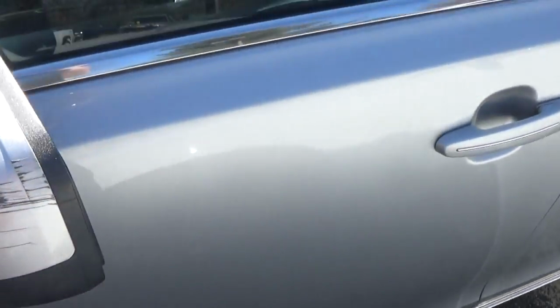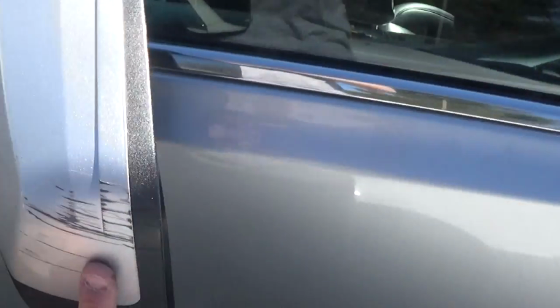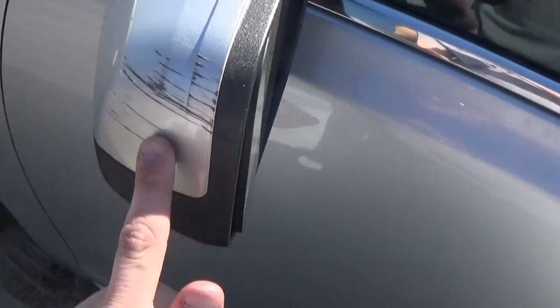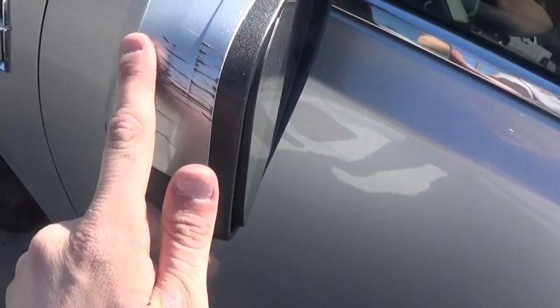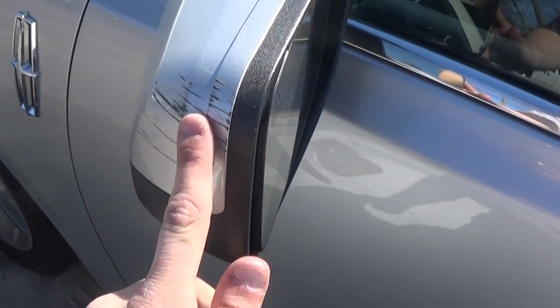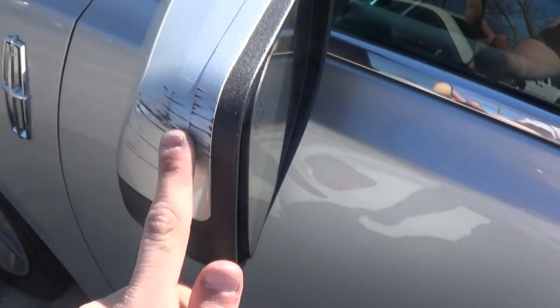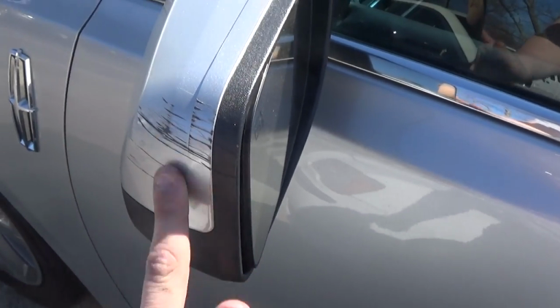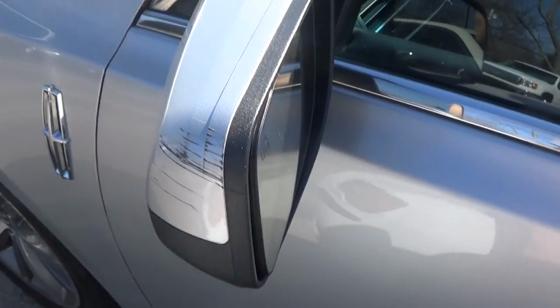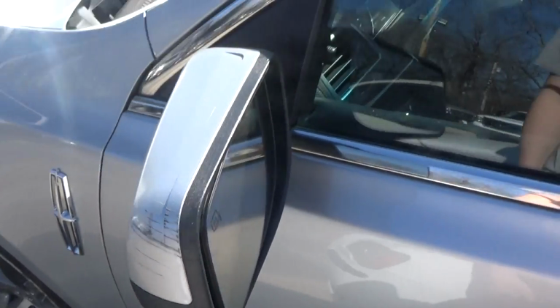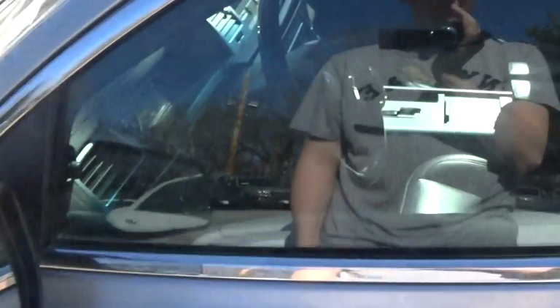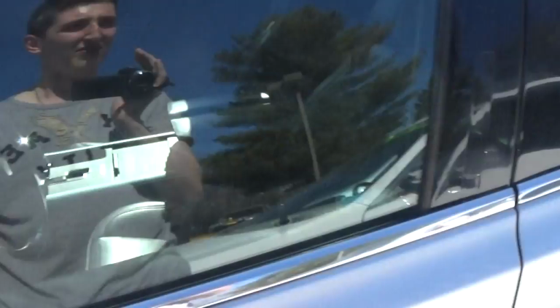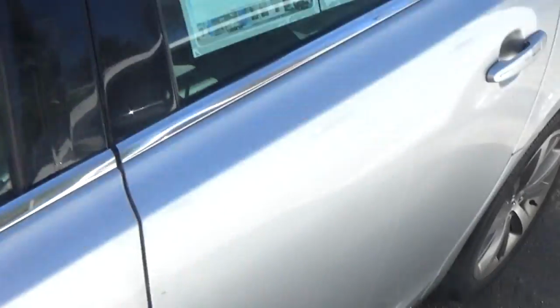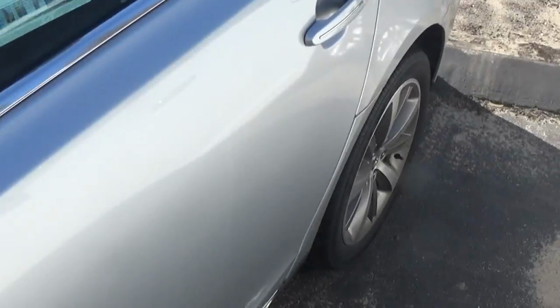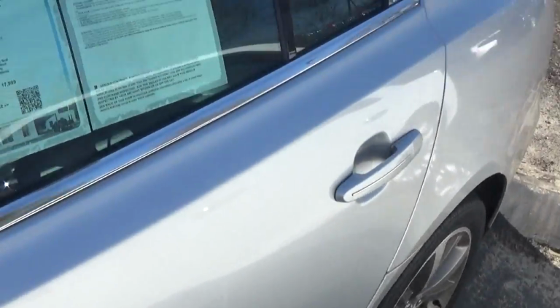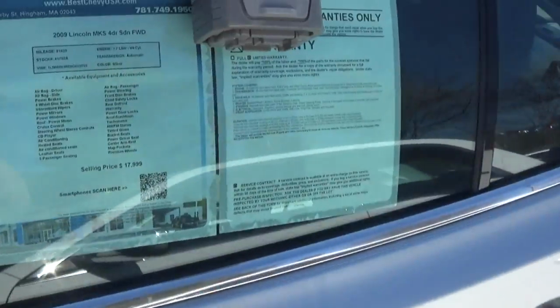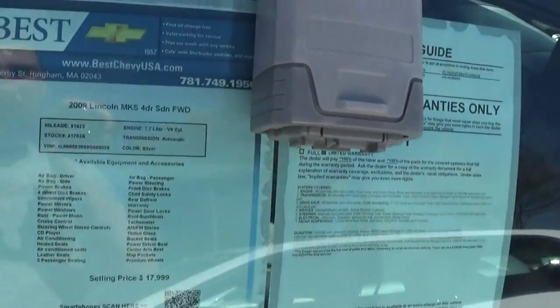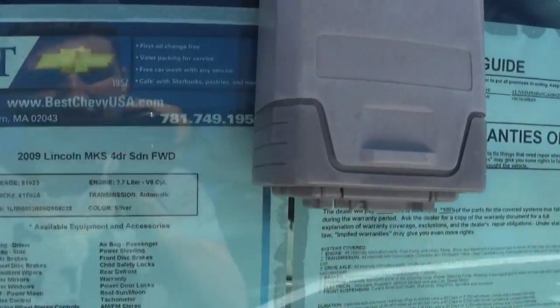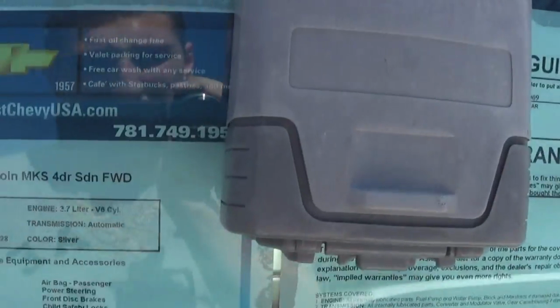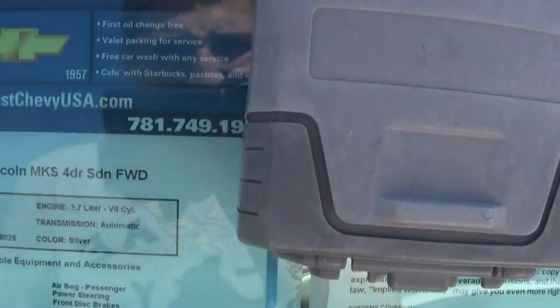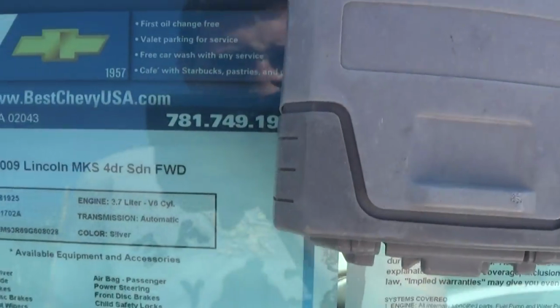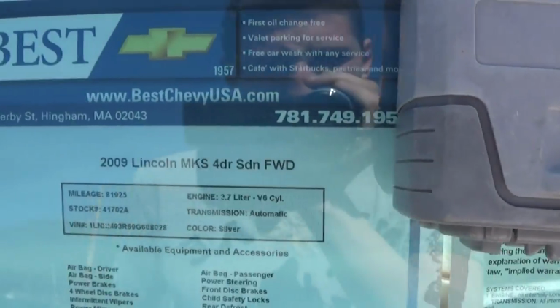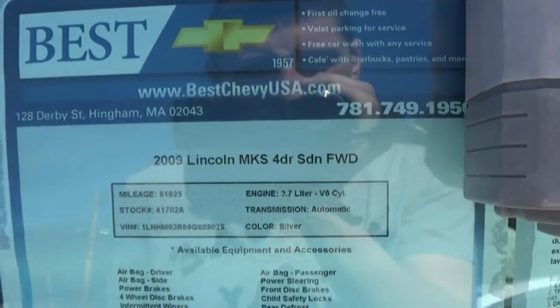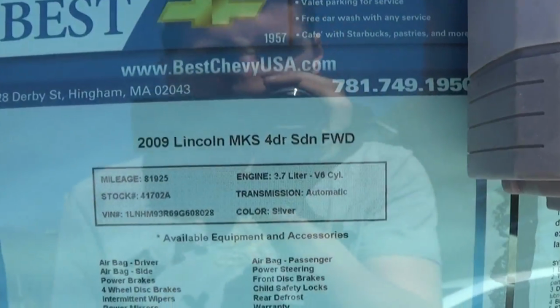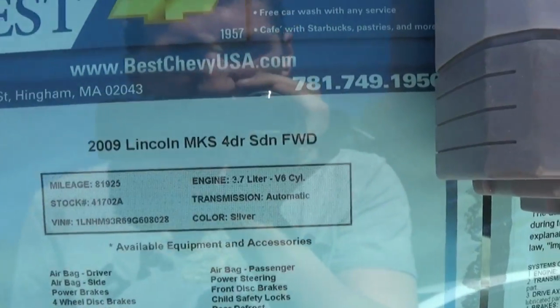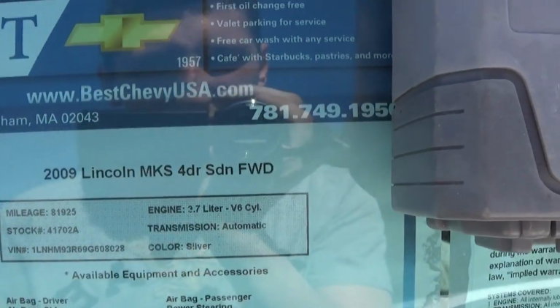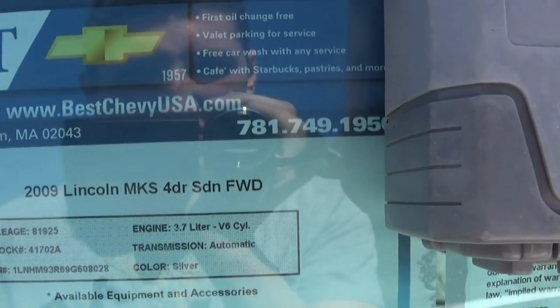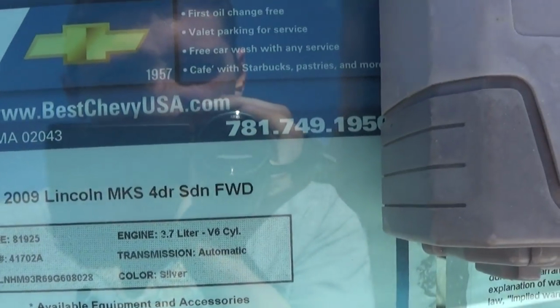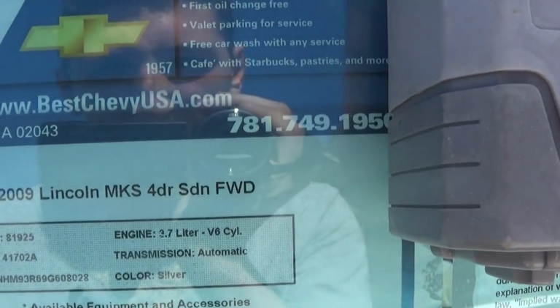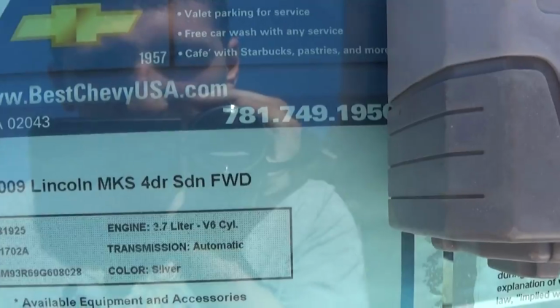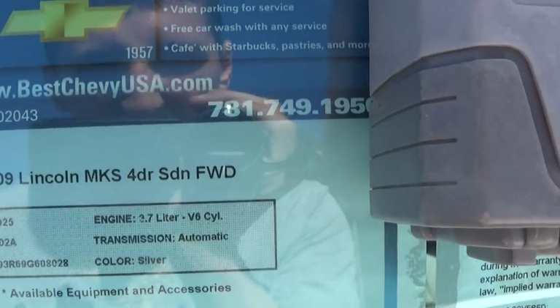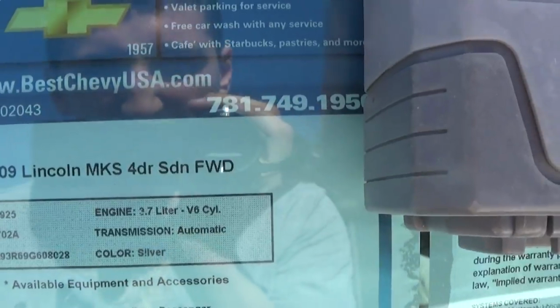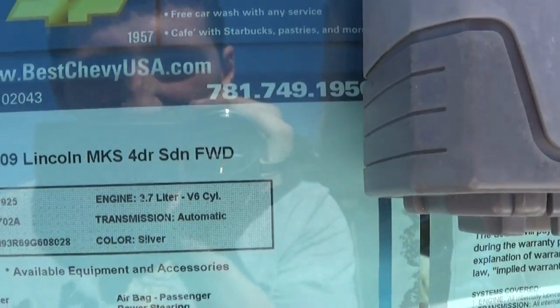Looks like the previous owner did hit something as well. This is the 2009 MKS front wheel drive with the 3.7 V6.